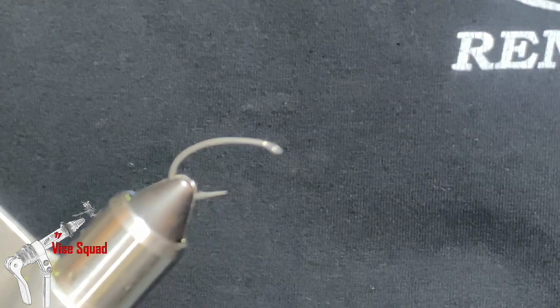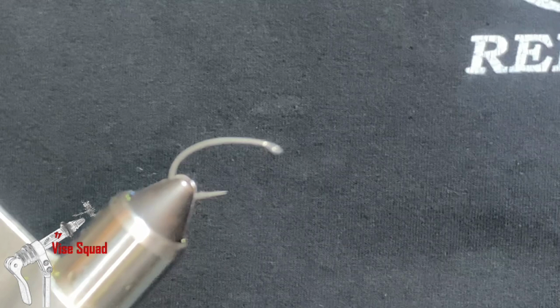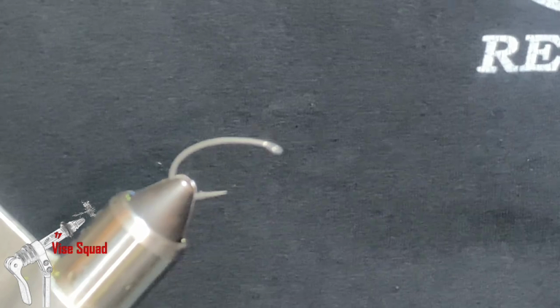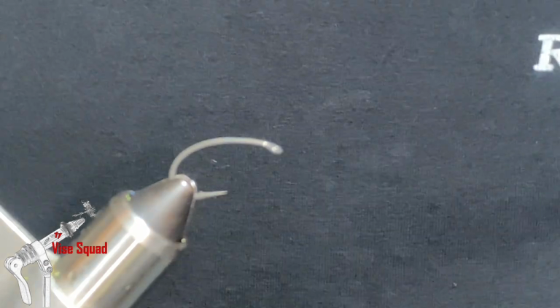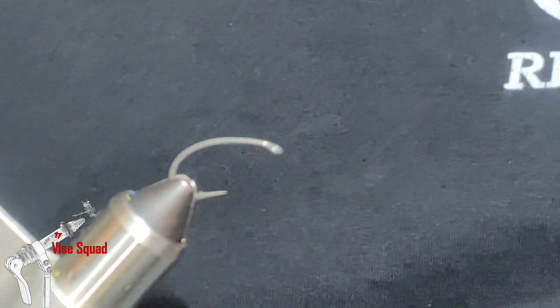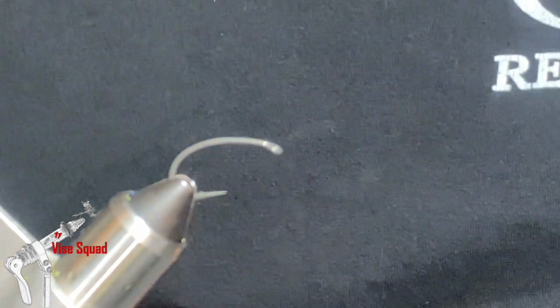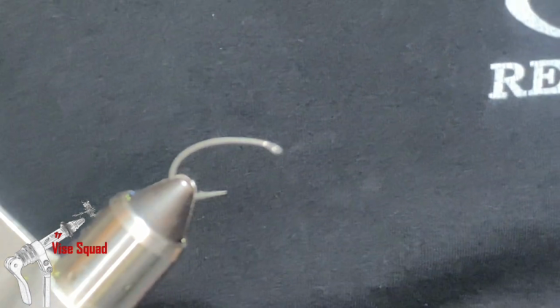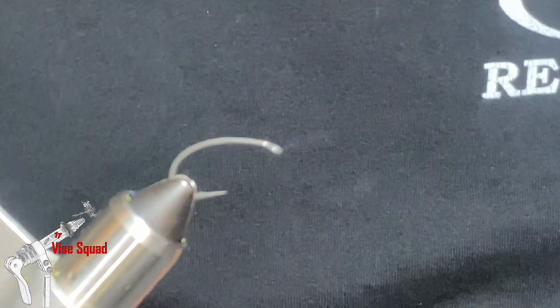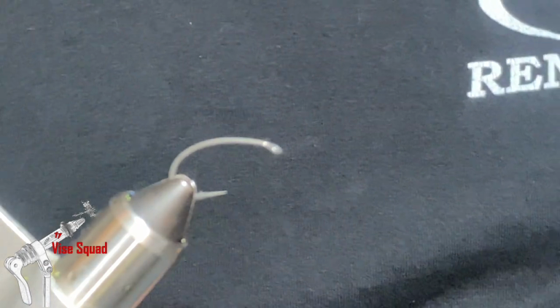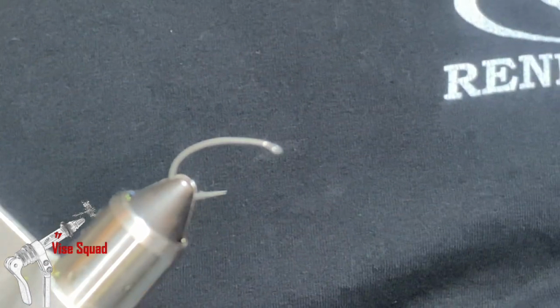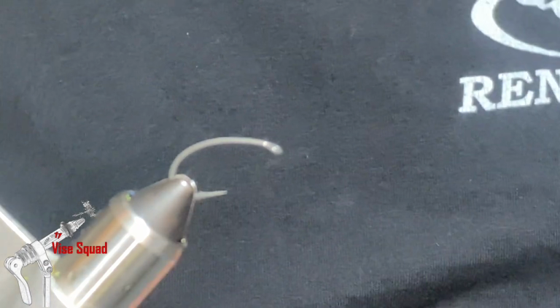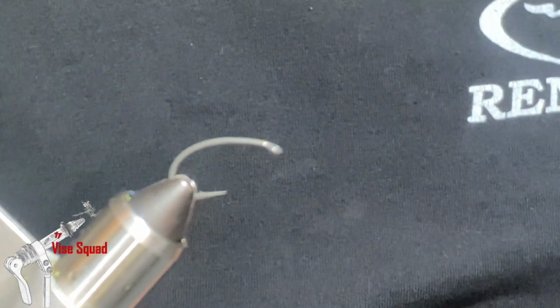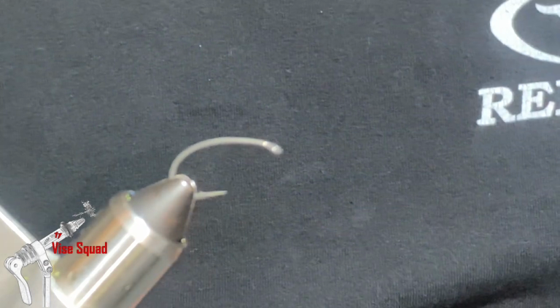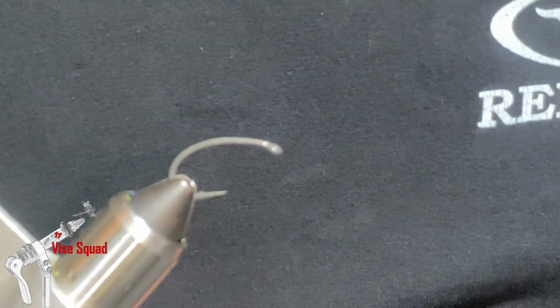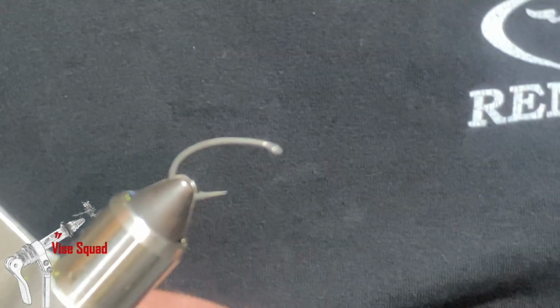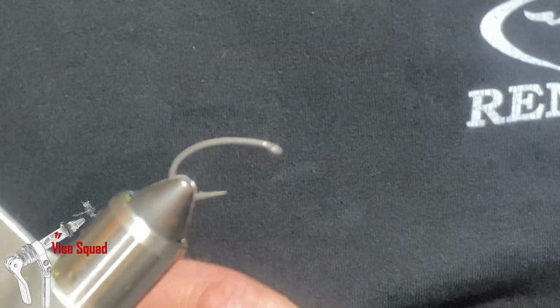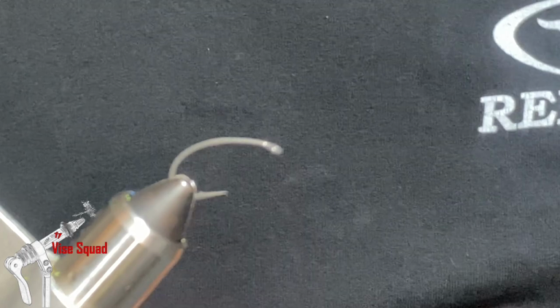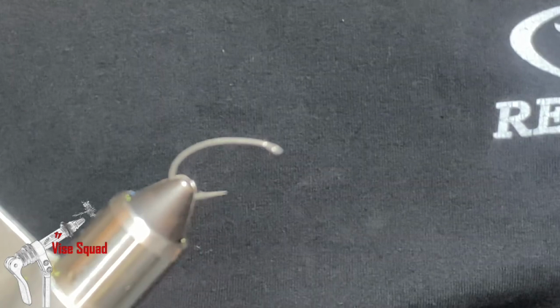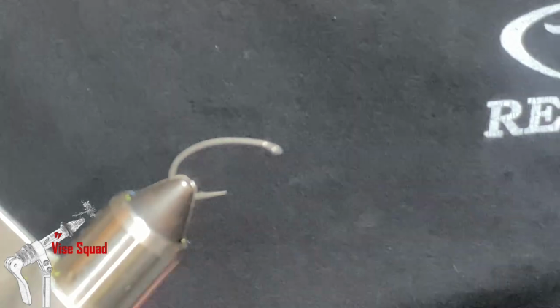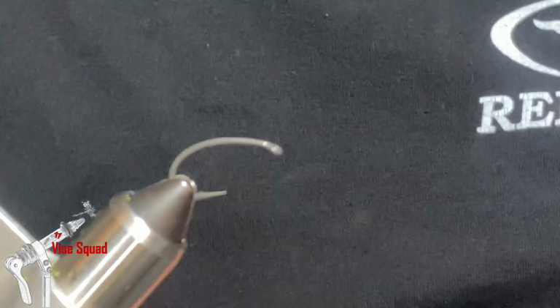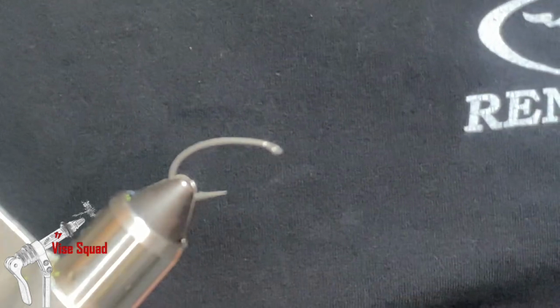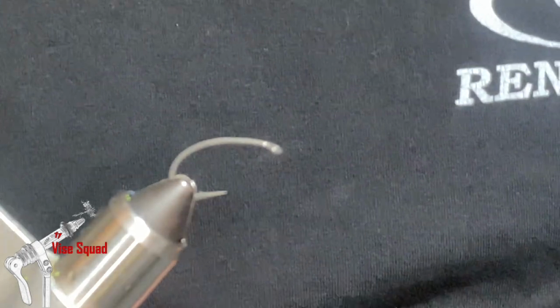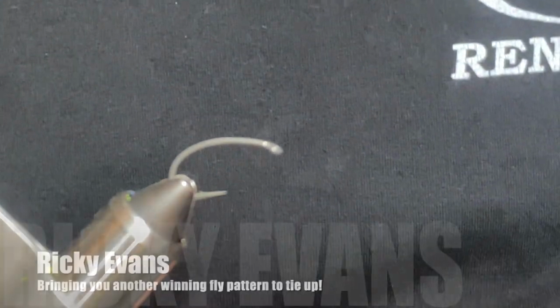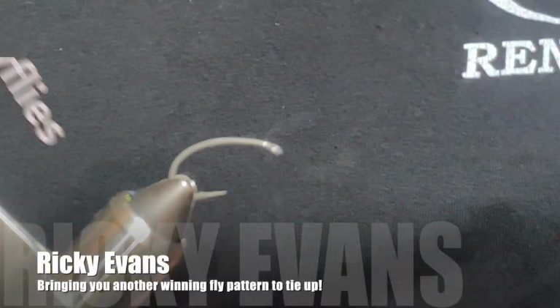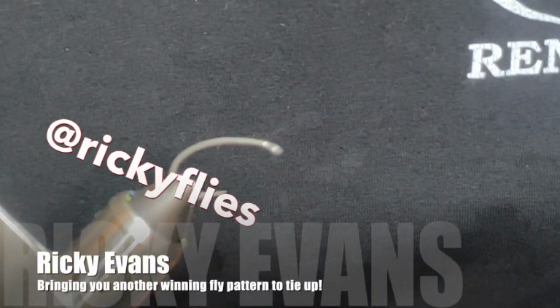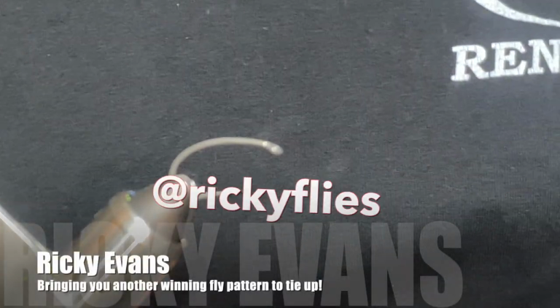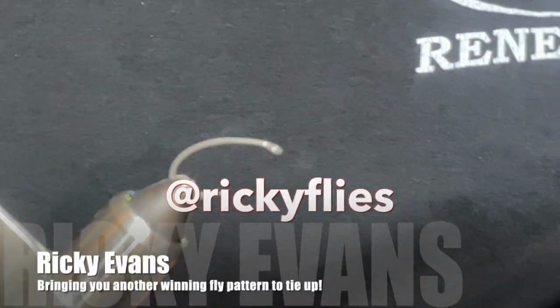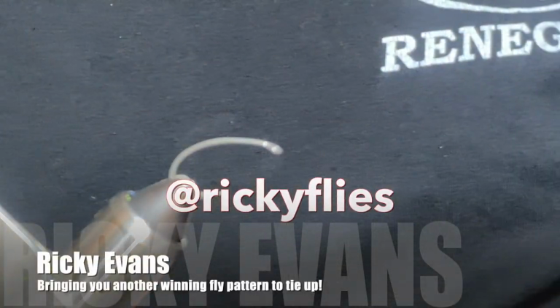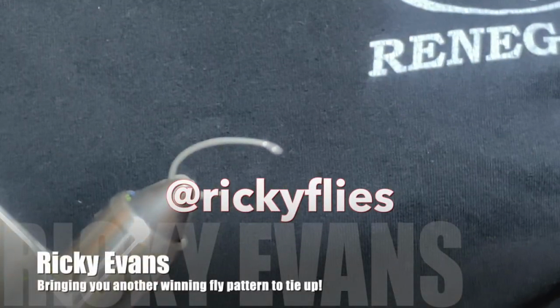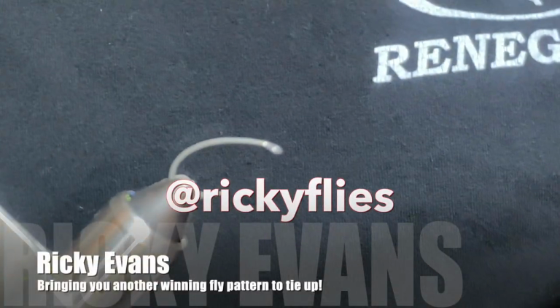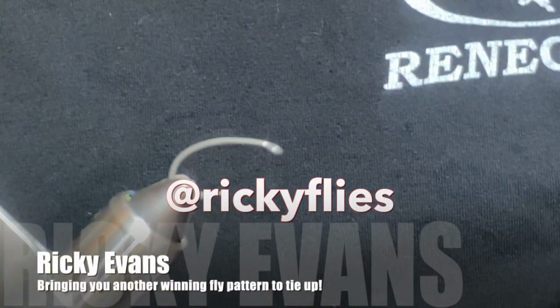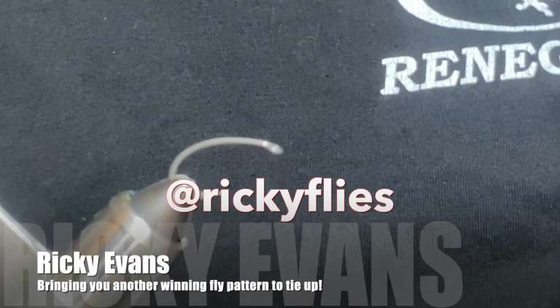Hi everyone, welcome to another episode of the Buy Squad brought to you by Ghost 211 Media and the Anatomist Fly Company. My name is Ricky Evans and I'll be your host for this video.